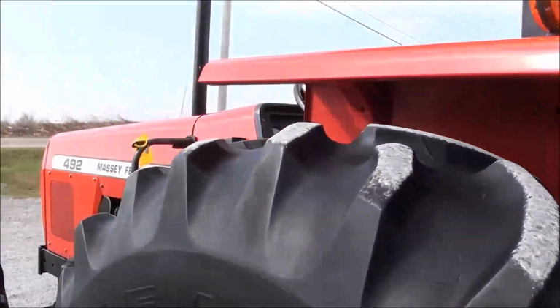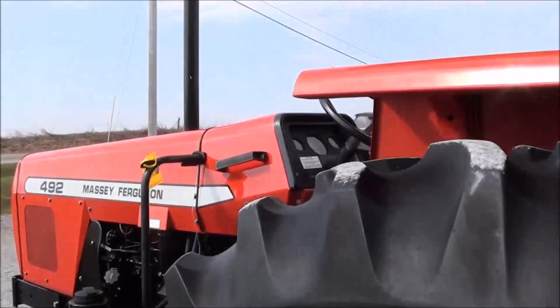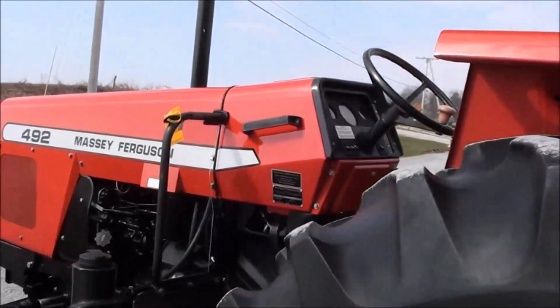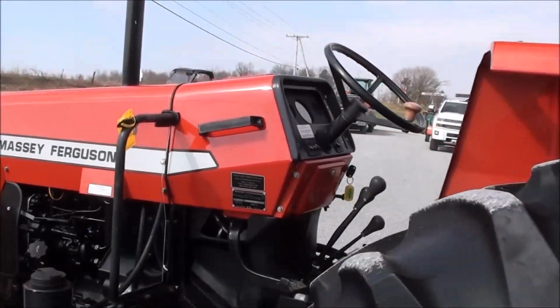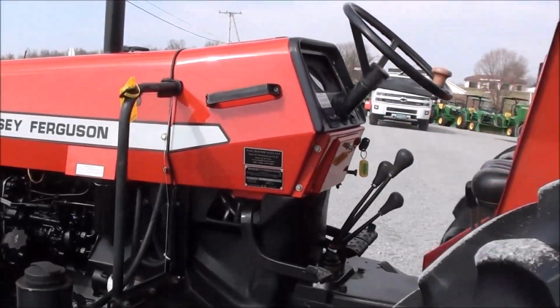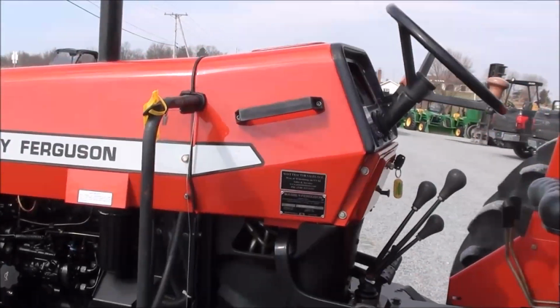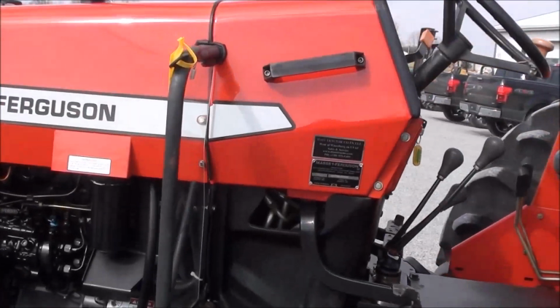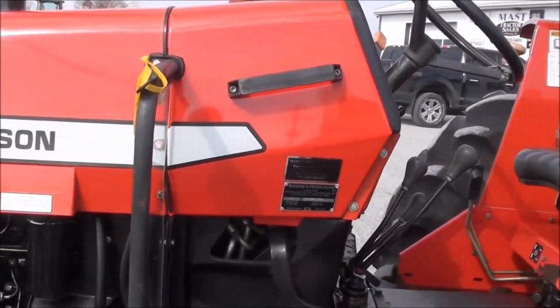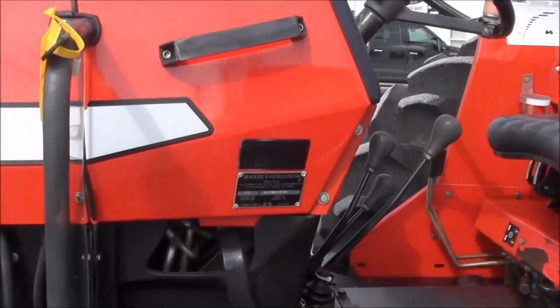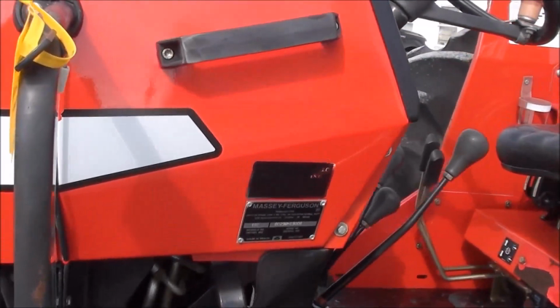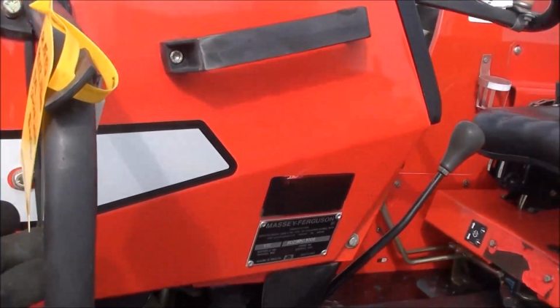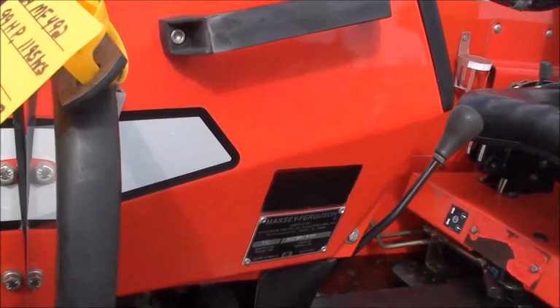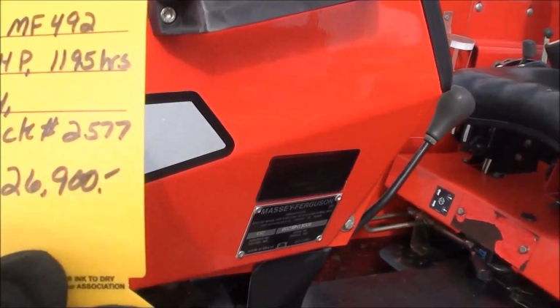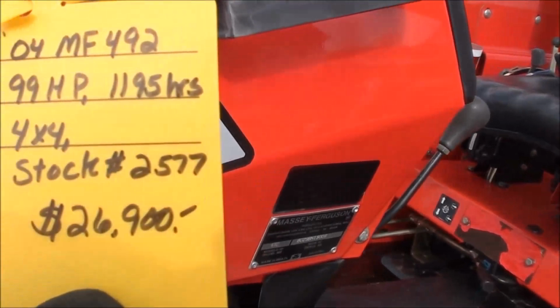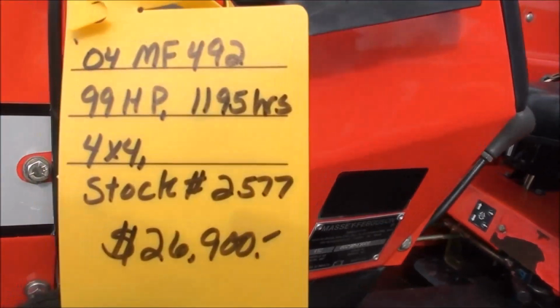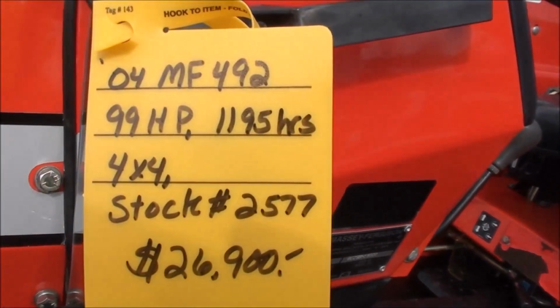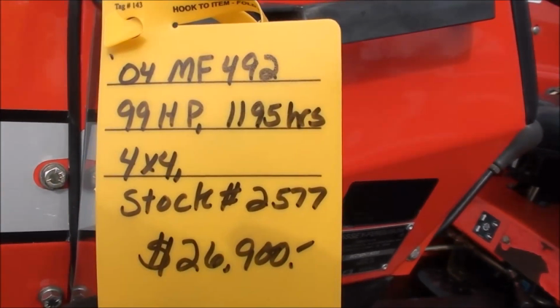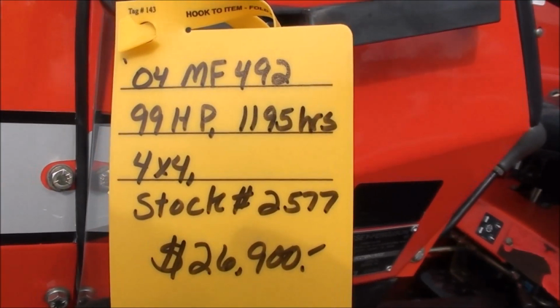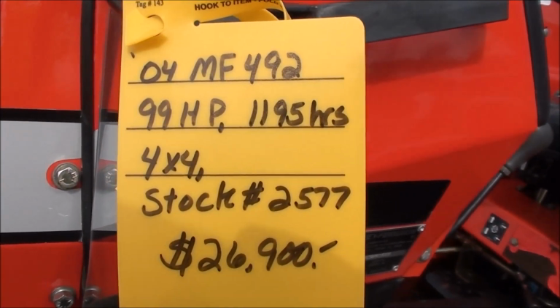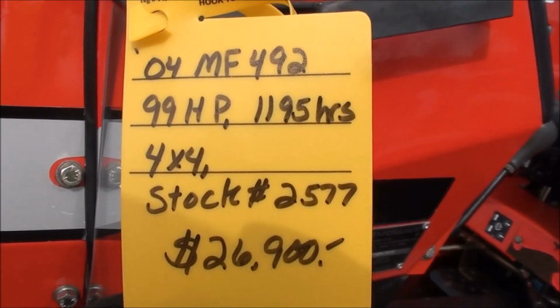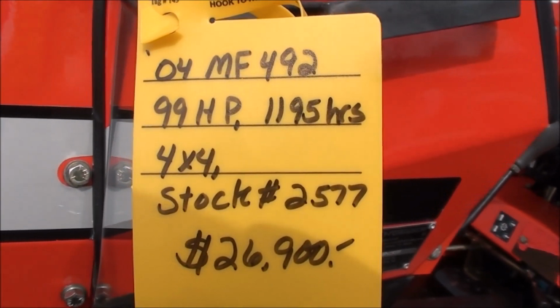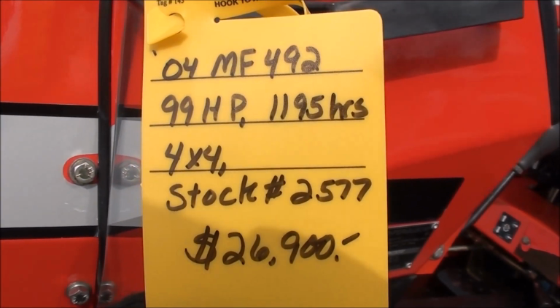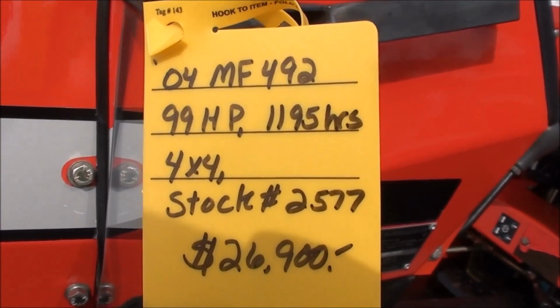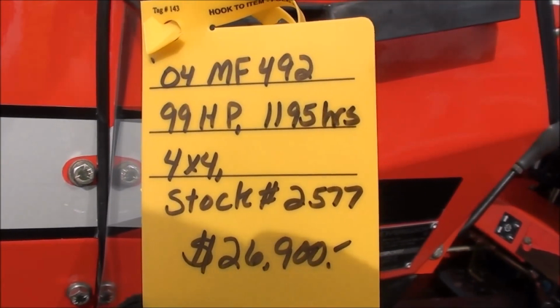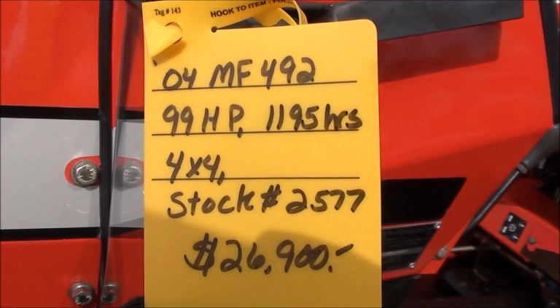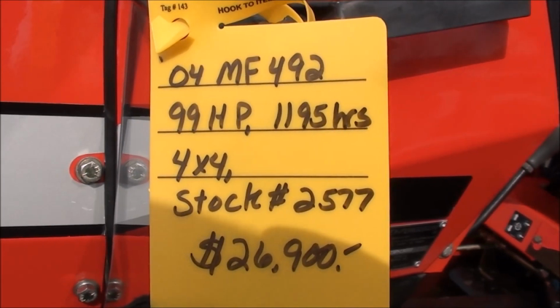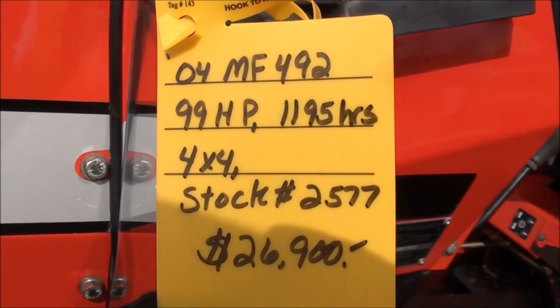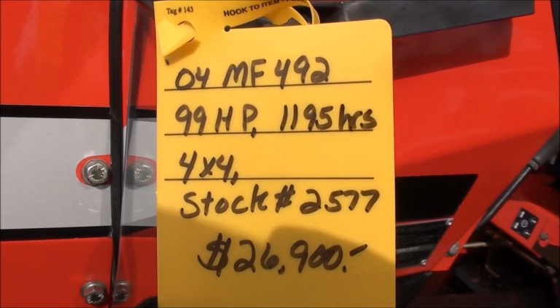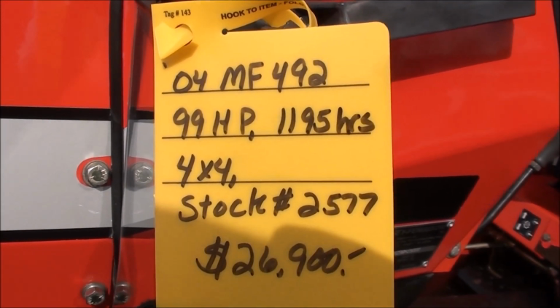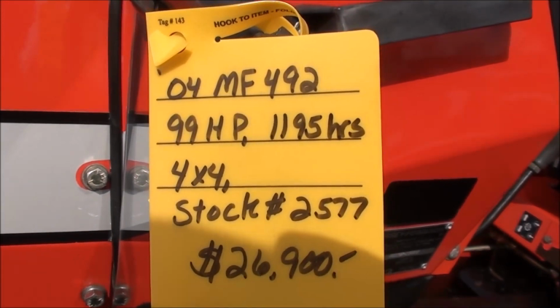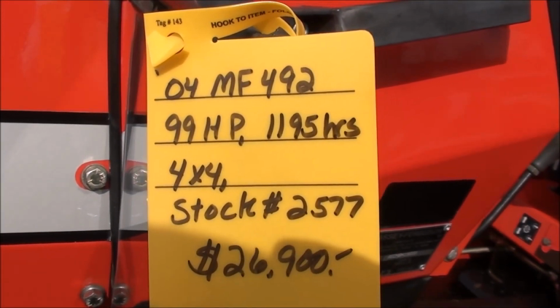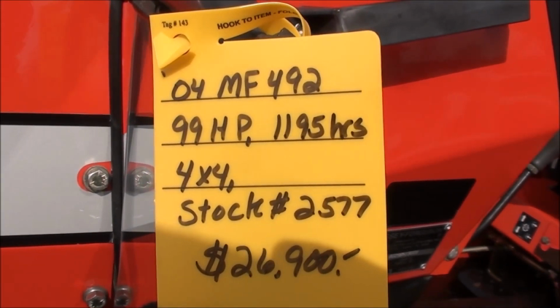Looking for a clean 99-horse tractor? It's about as clean as they come — a very, very nice tractor. Again, 2004 year model. We do take trades and also offer trucking and financing. If you have any questions, please contact us.